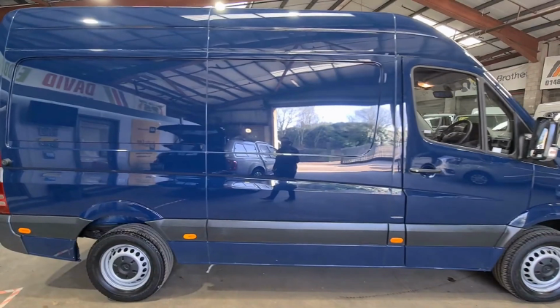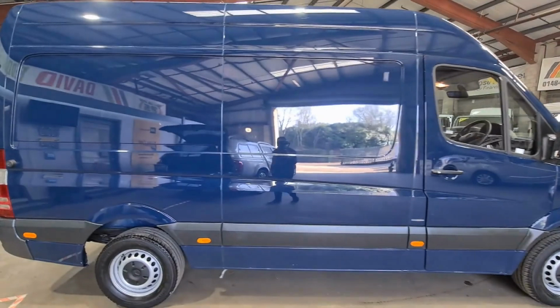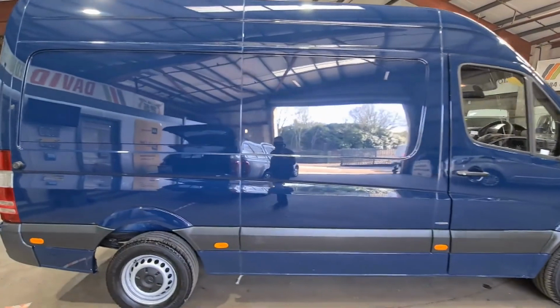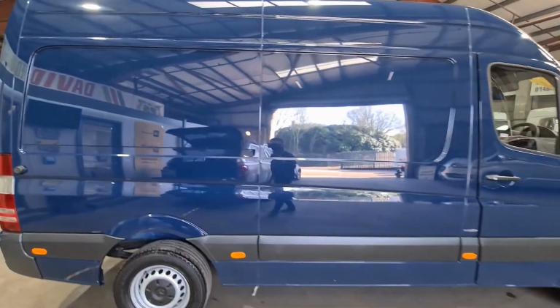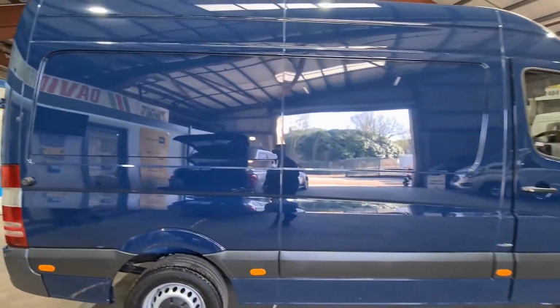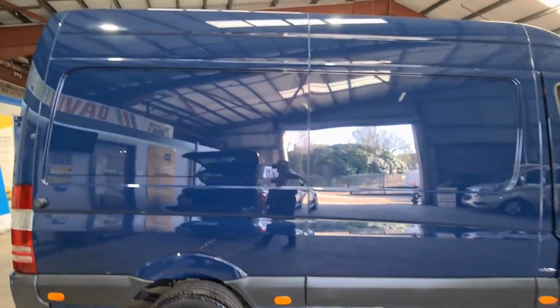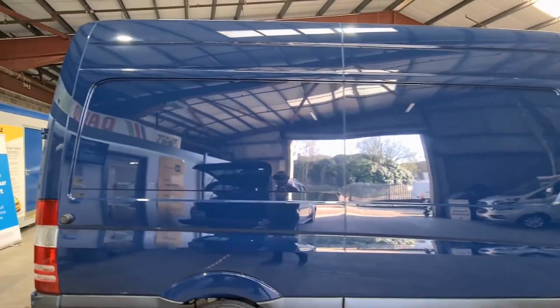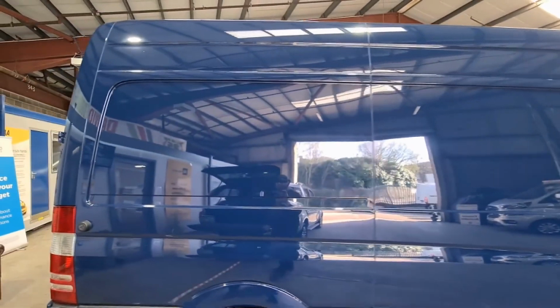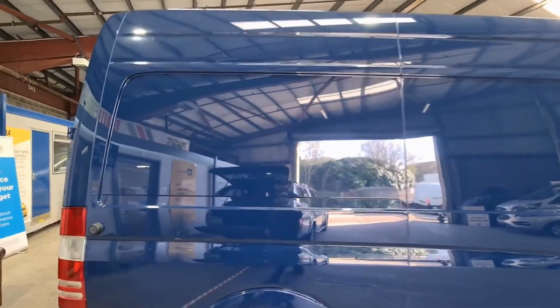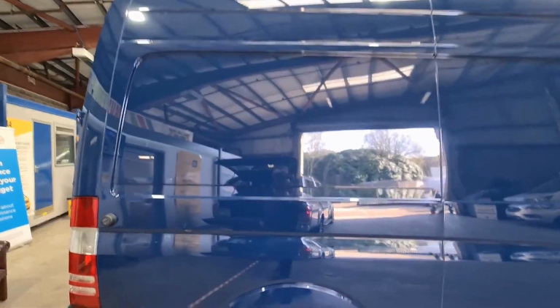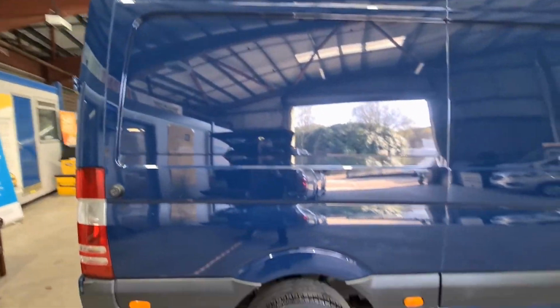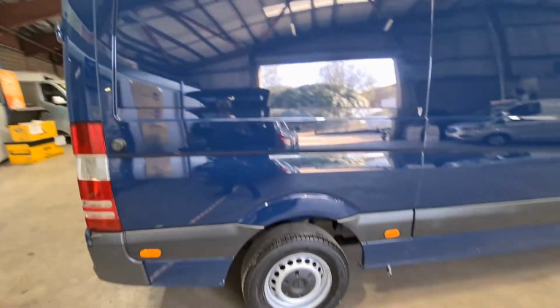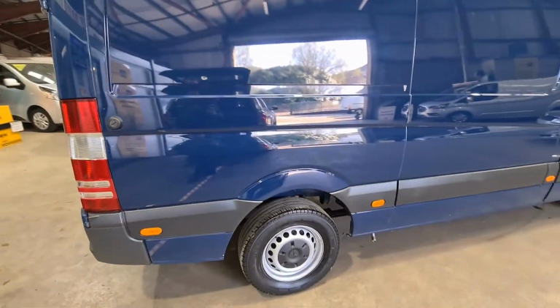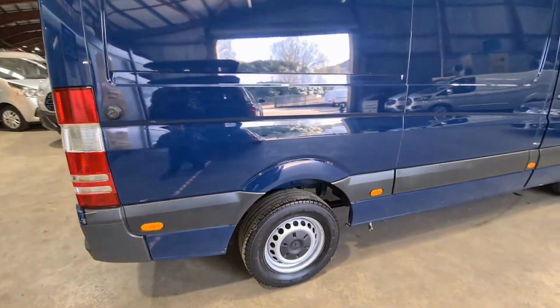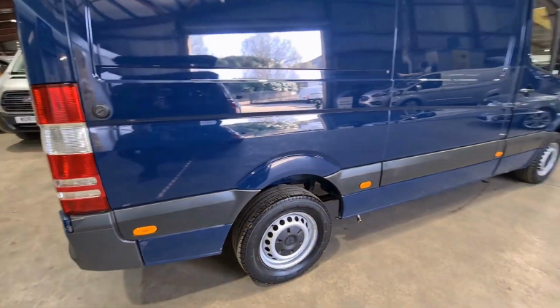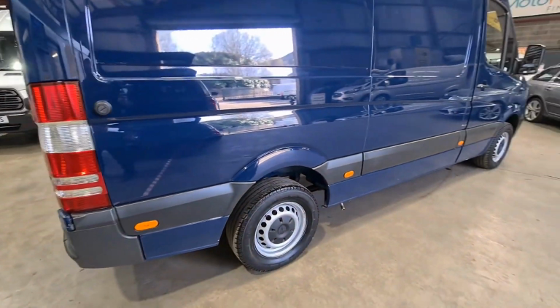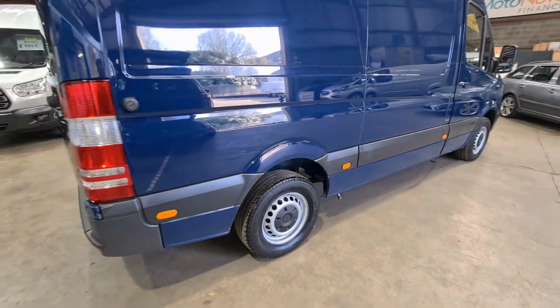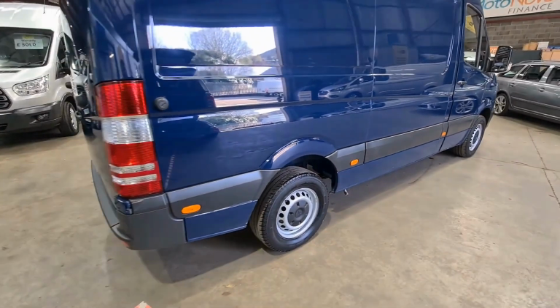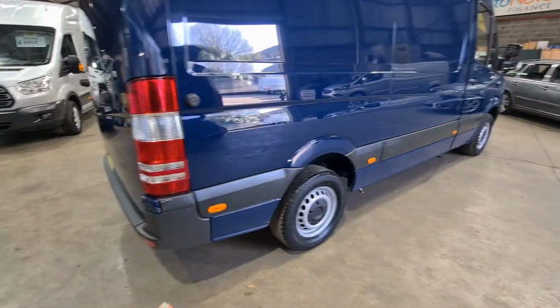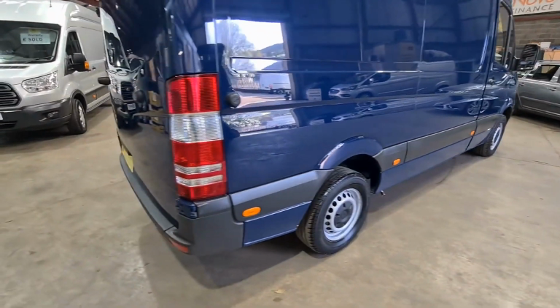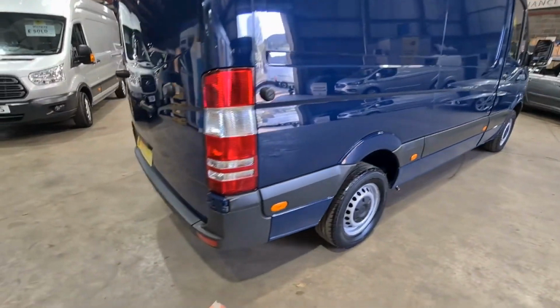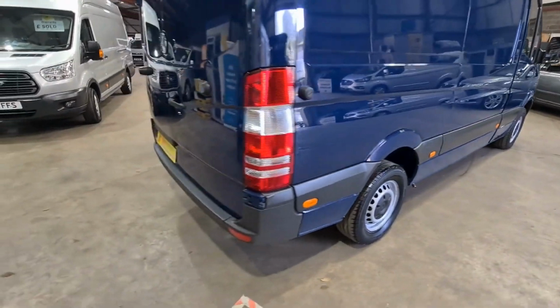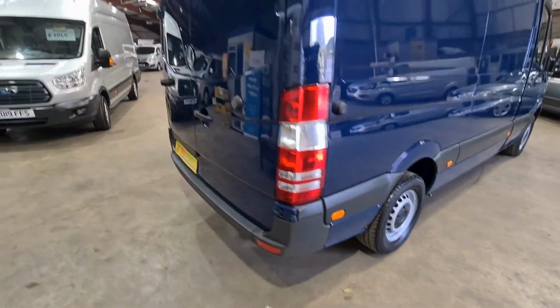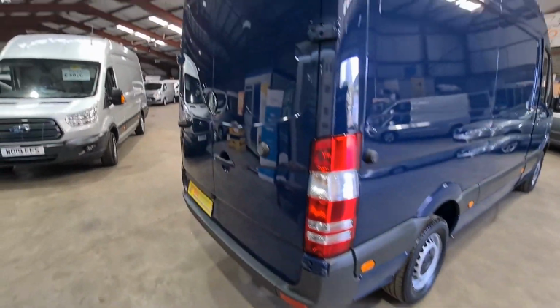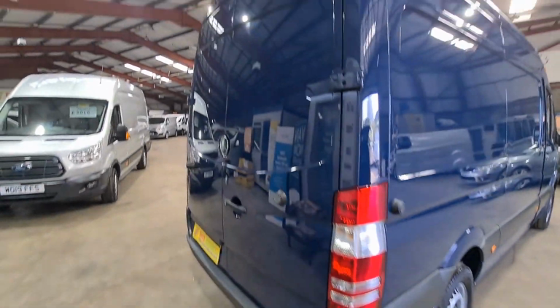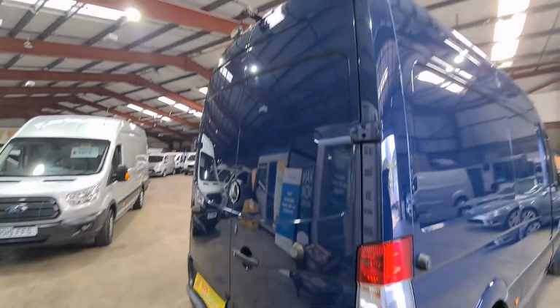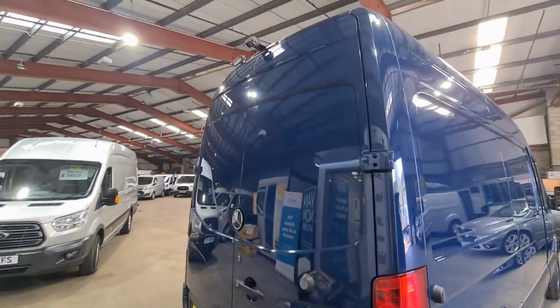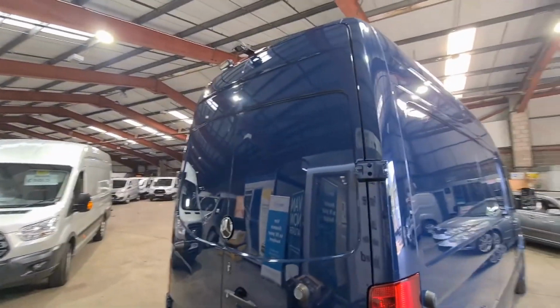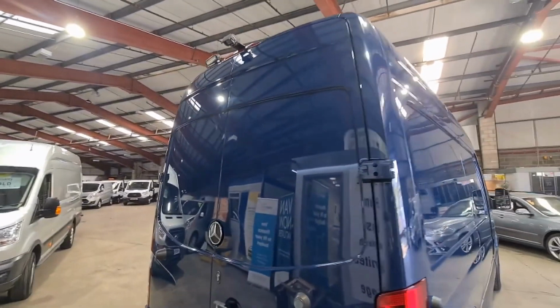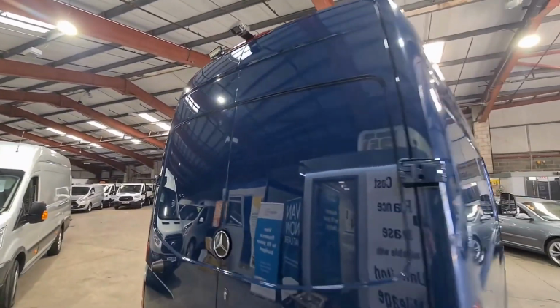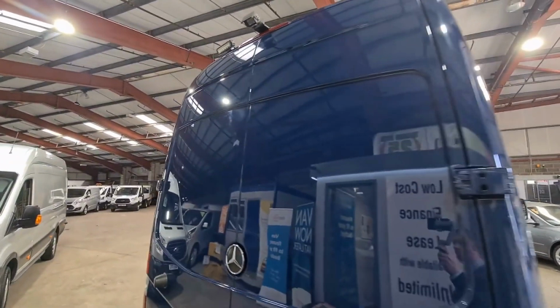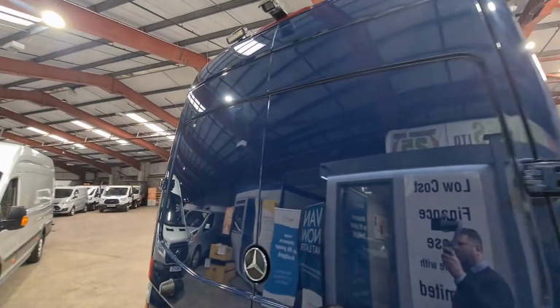A wealth of benefits come as standard, including a thorough multipoint safety check, a road test, and free AA breakdown cover. We'll part exchange, irrespective of age and mileage.